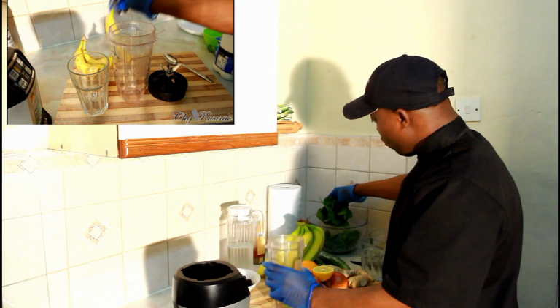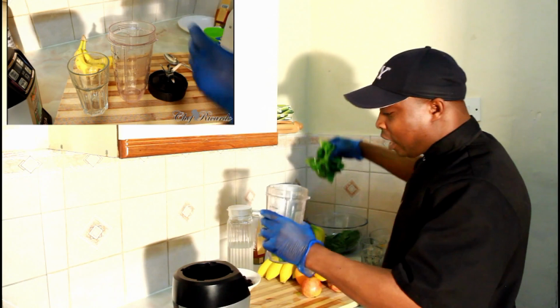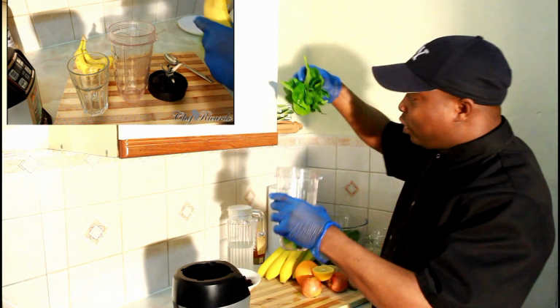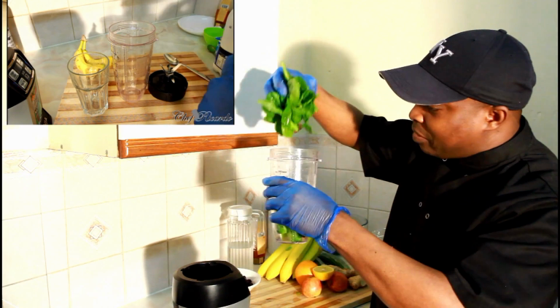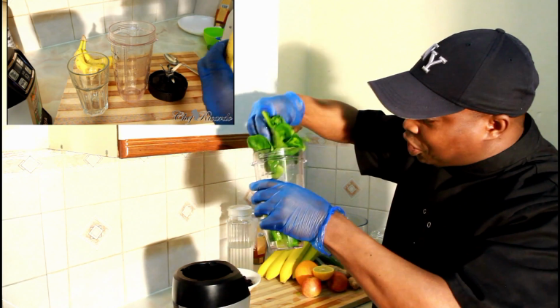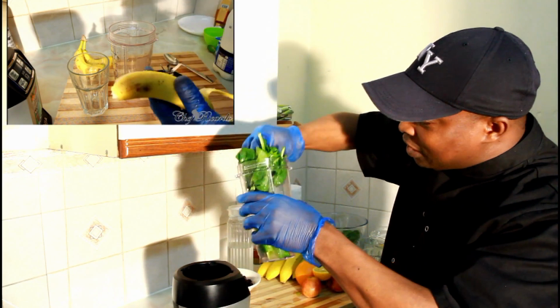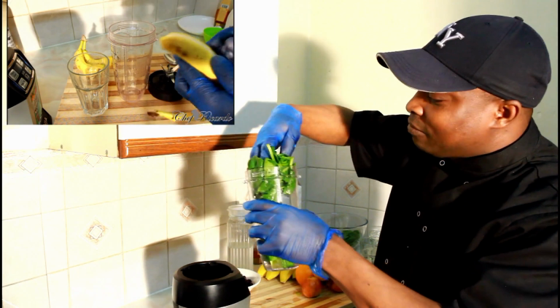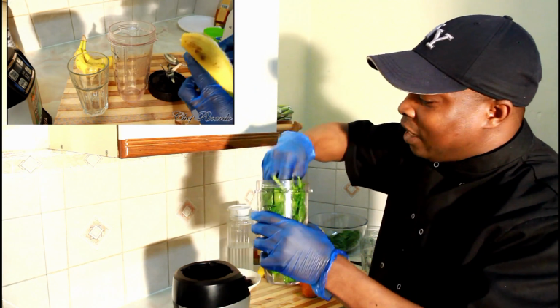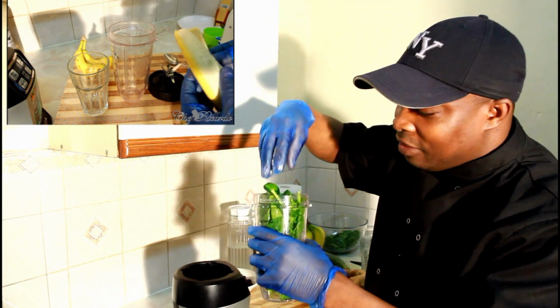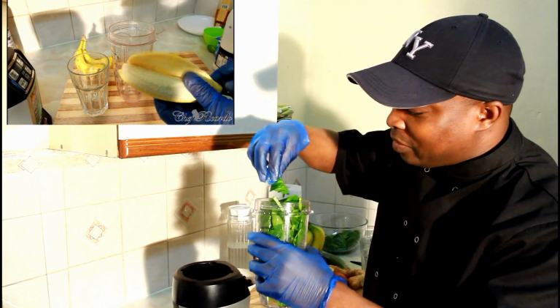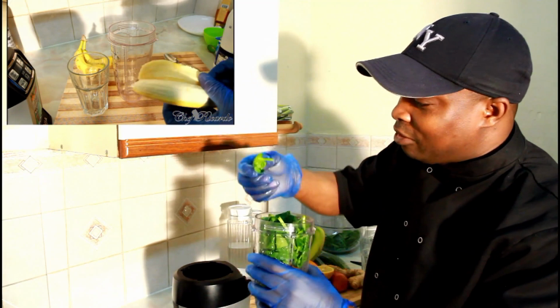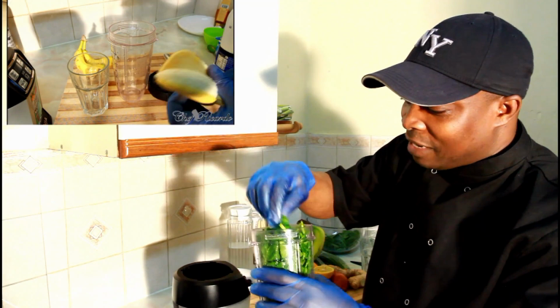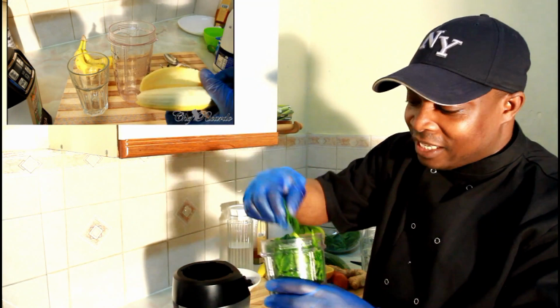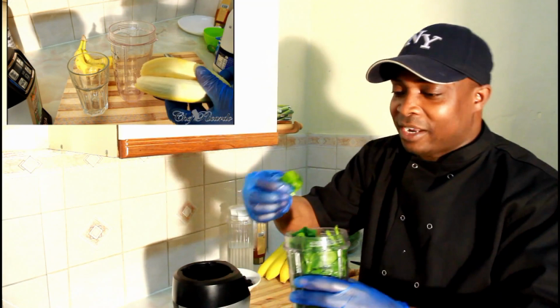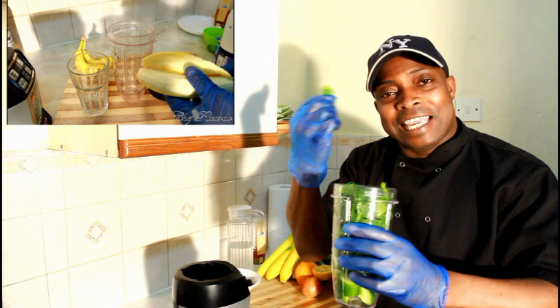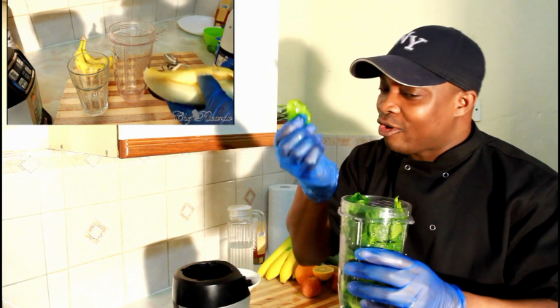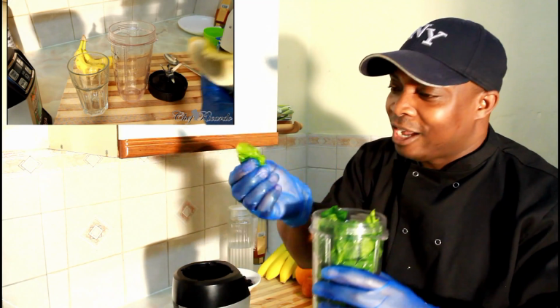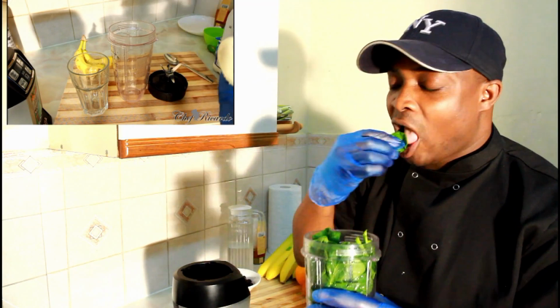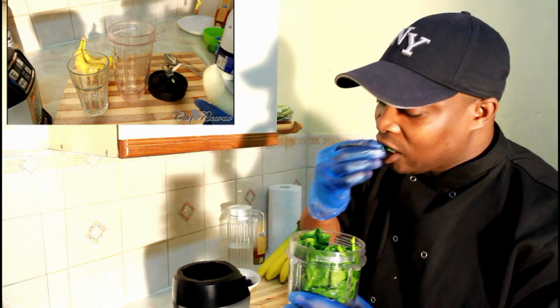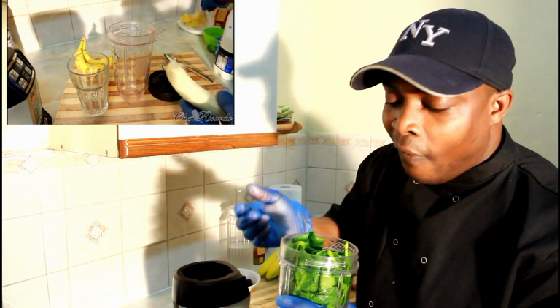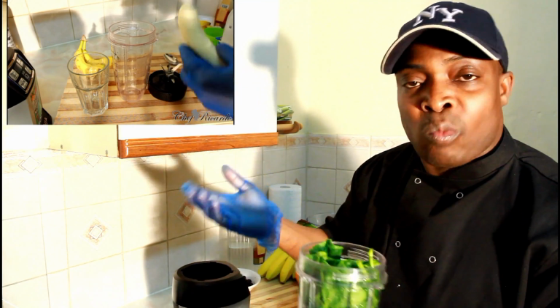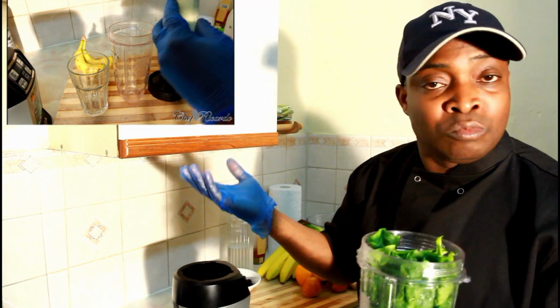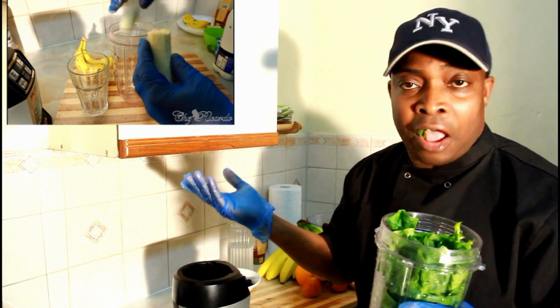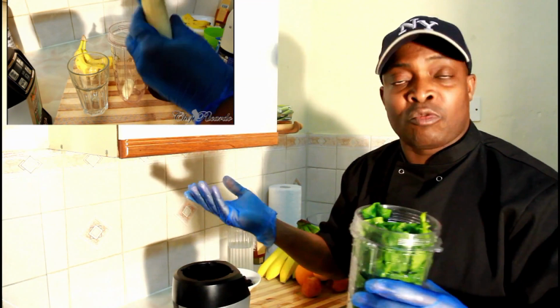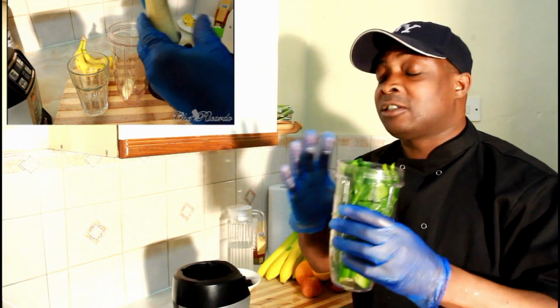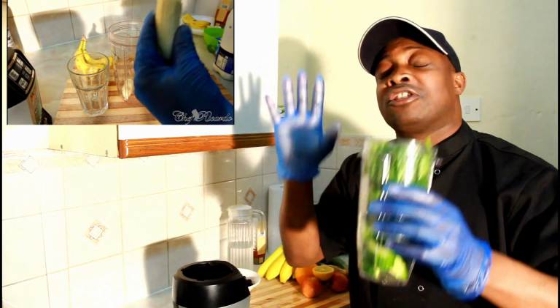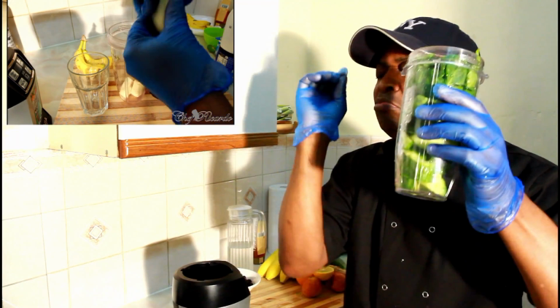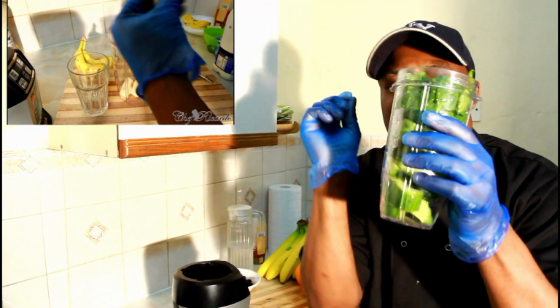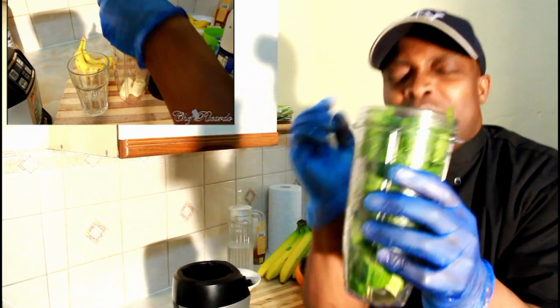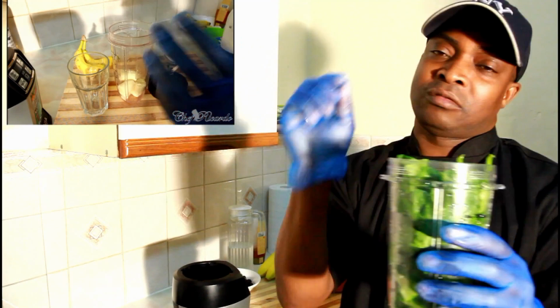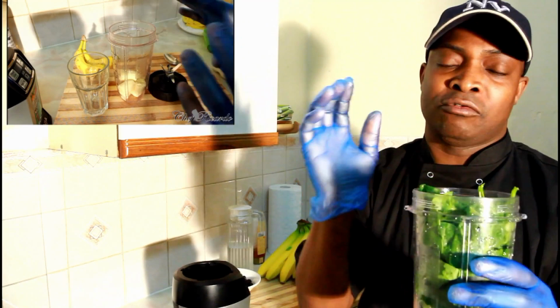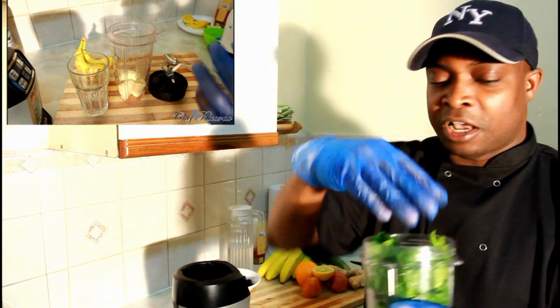One handful of spinach. I love spinach — sometimes I just get them and eat them raw just like this. The spinach is beautiful and really nice.